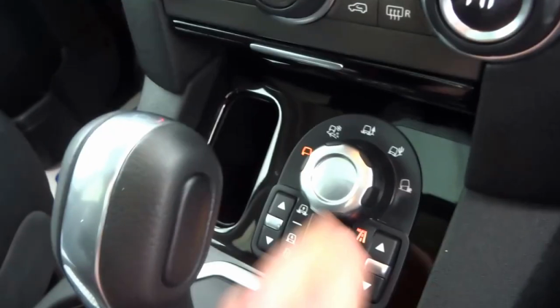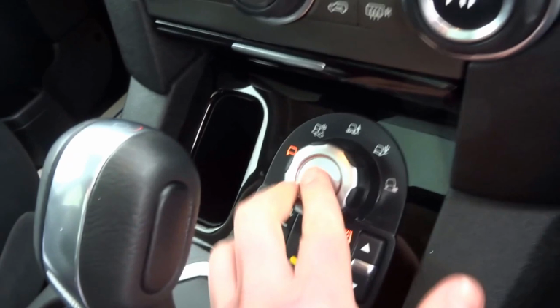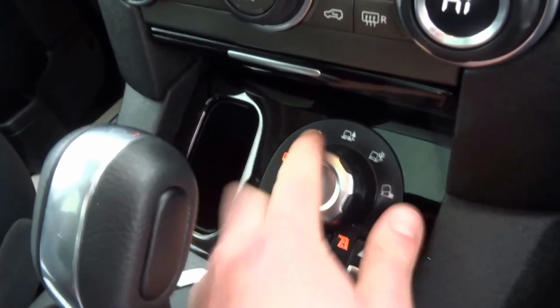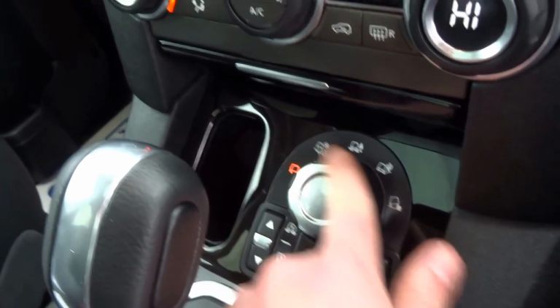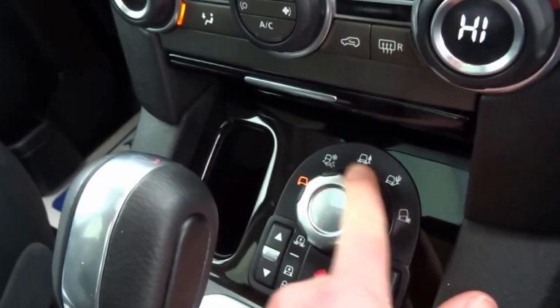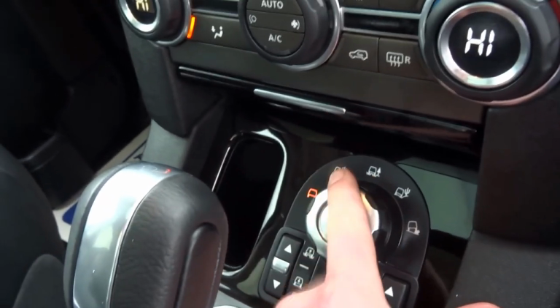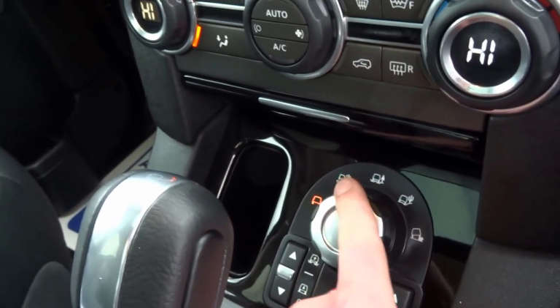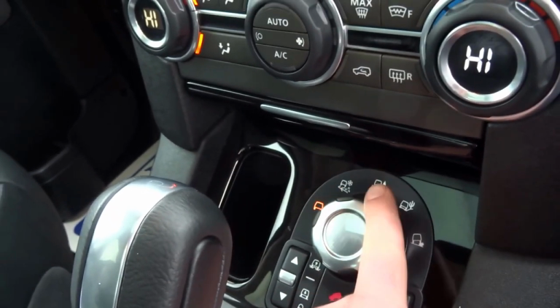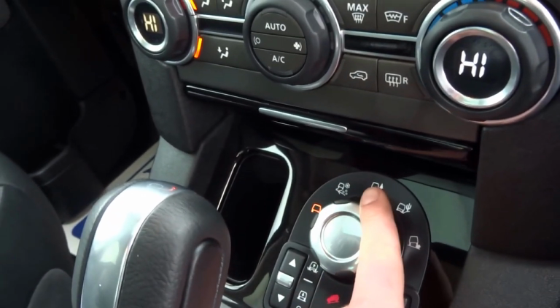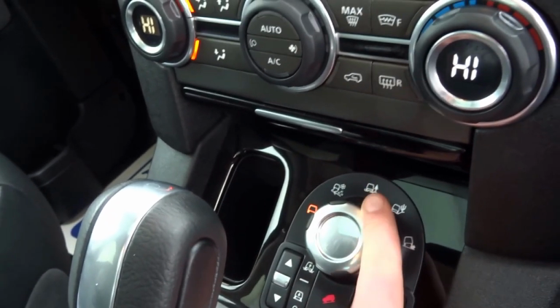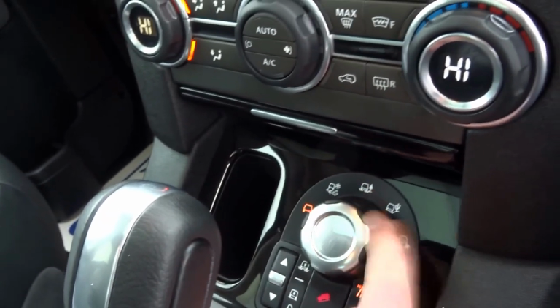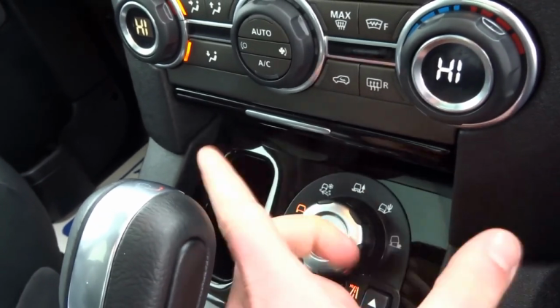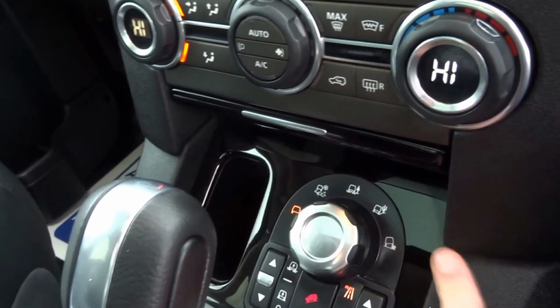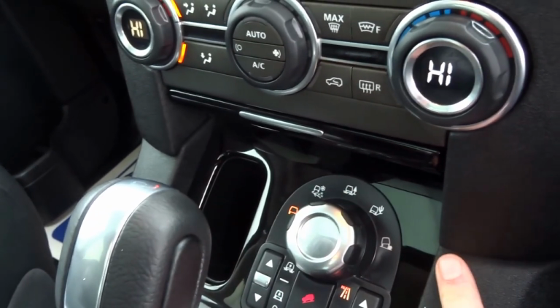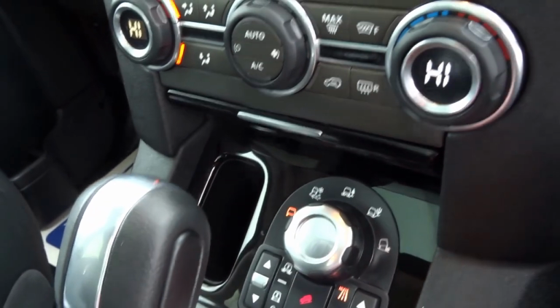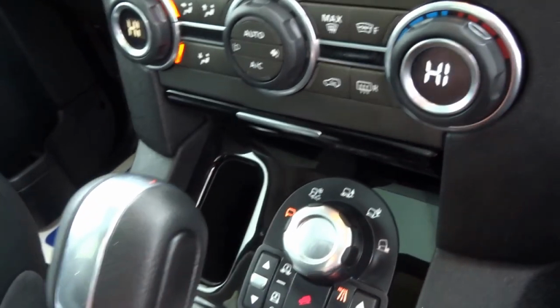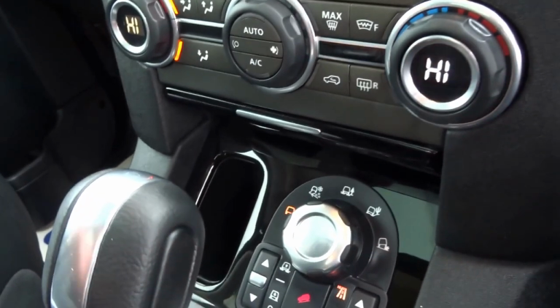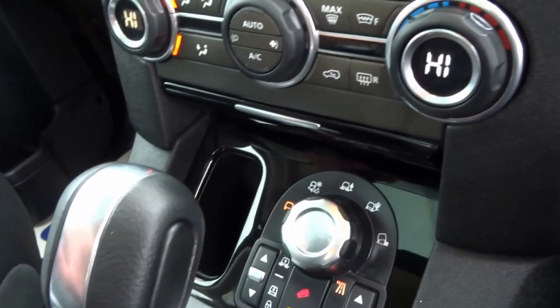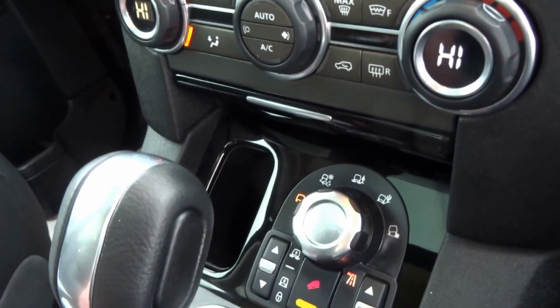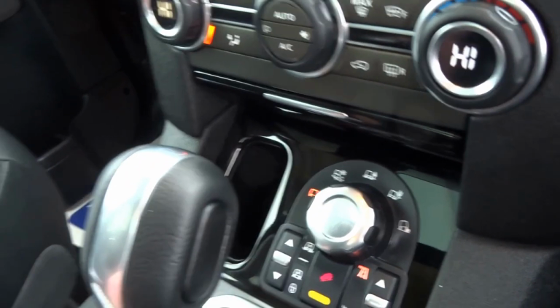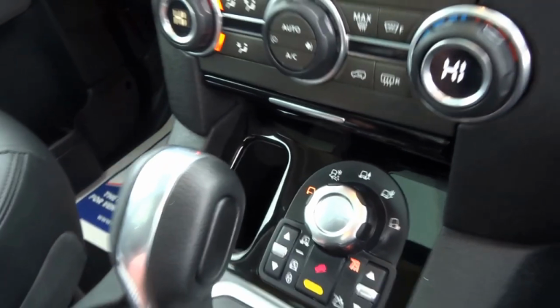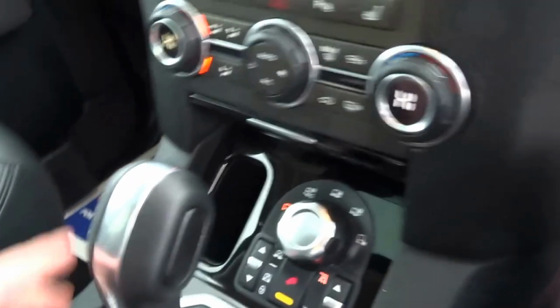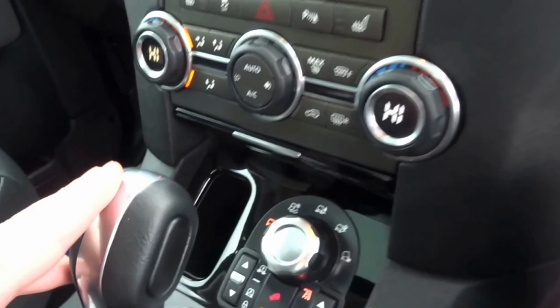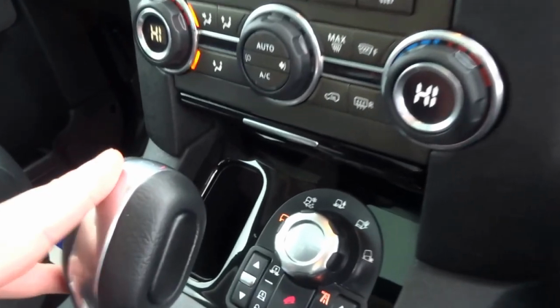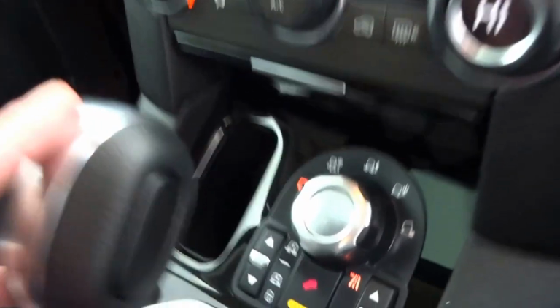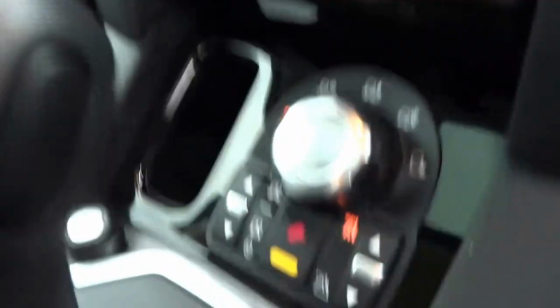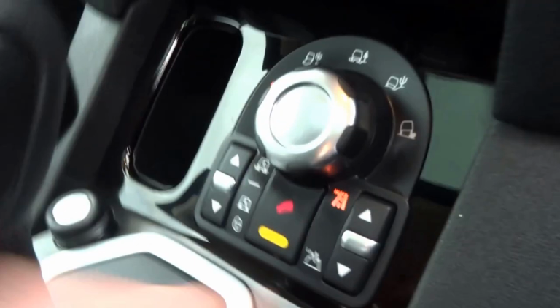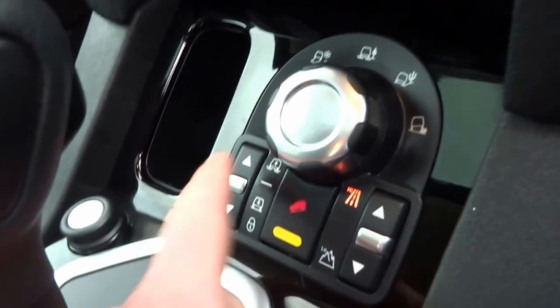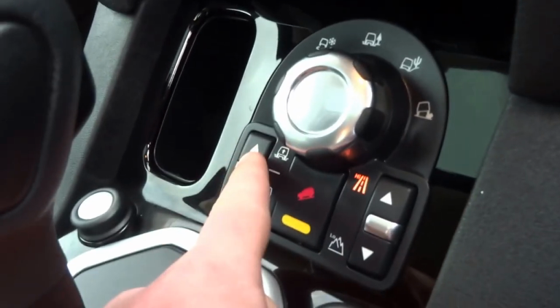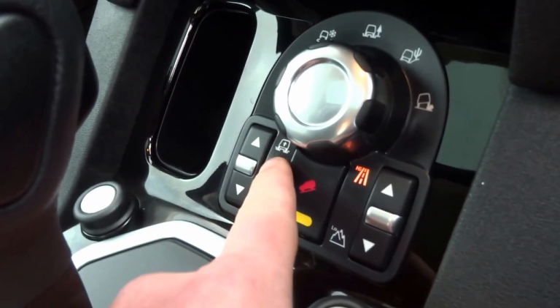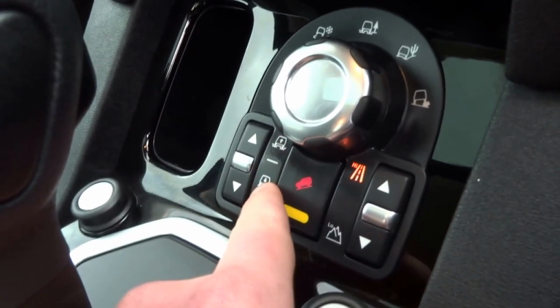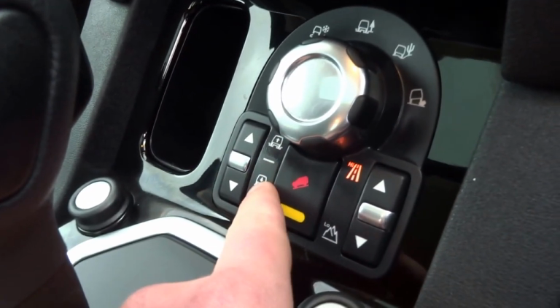We've got various off-road settings: snow, mud, gravel, sand, rocks. Pretty much a go-anywhere sort of vehicle. You've got adjustable ride height suspension.